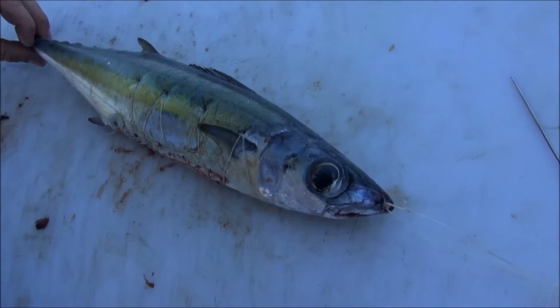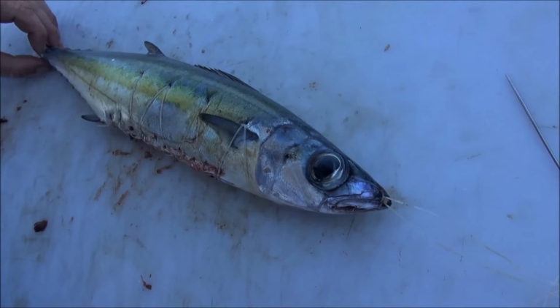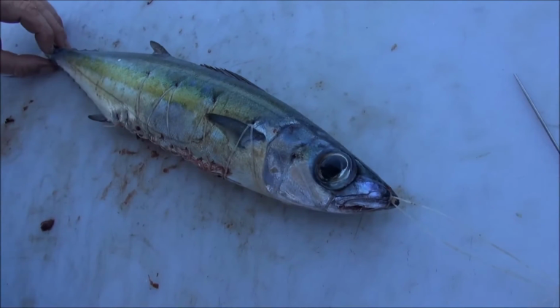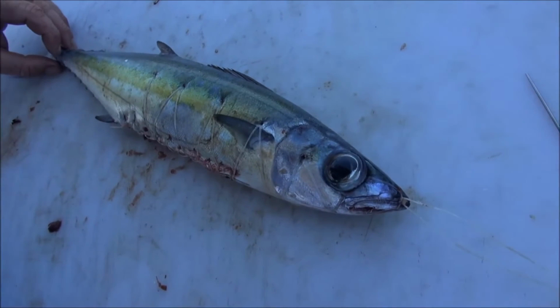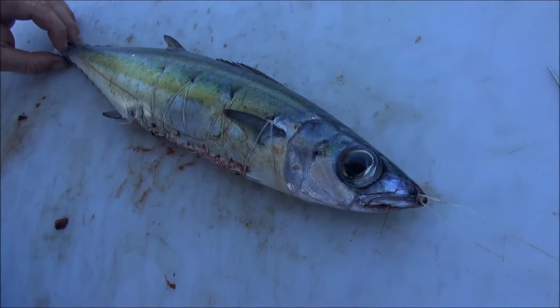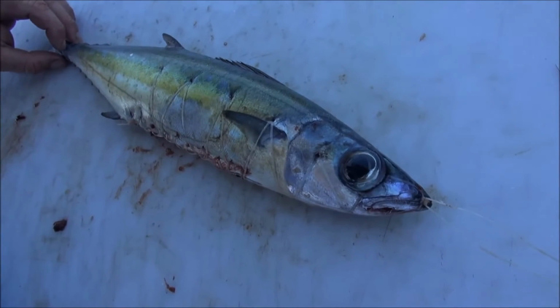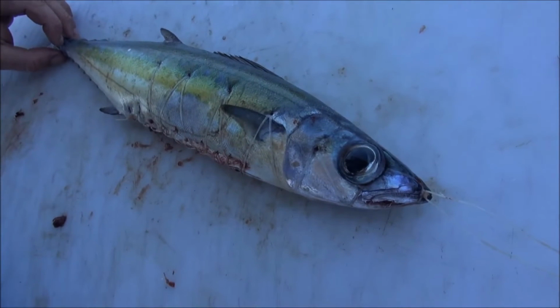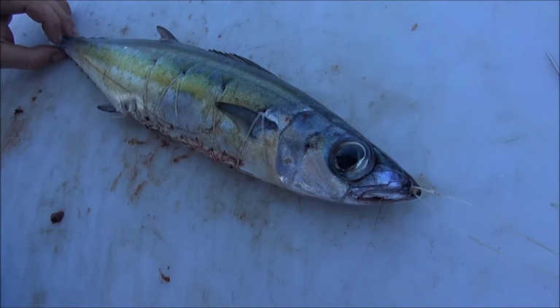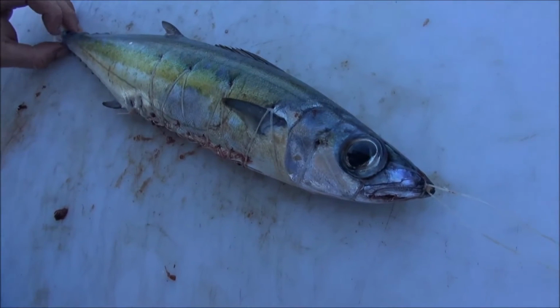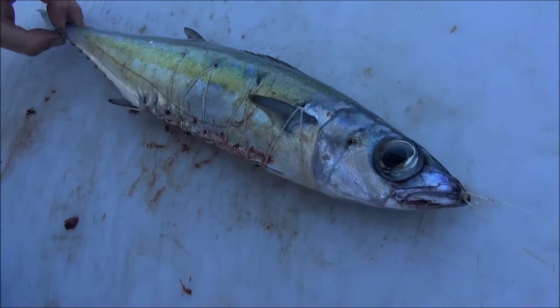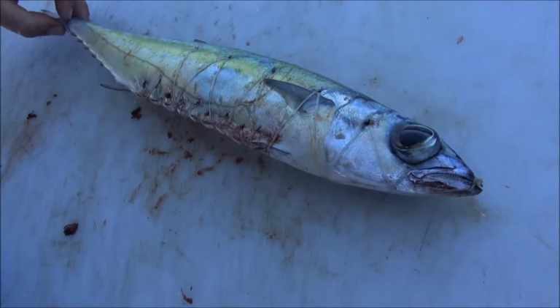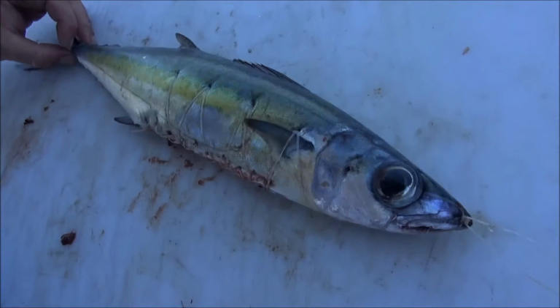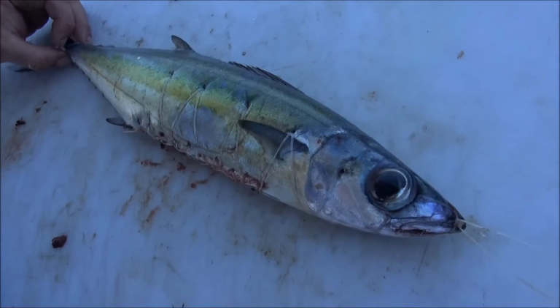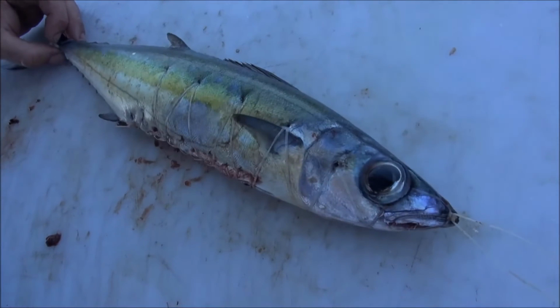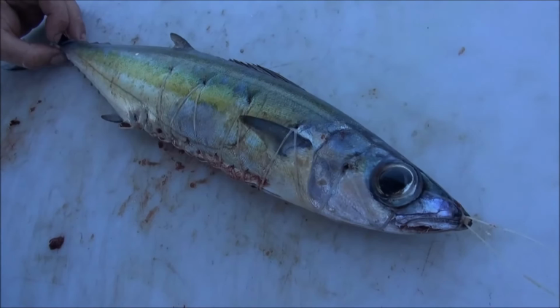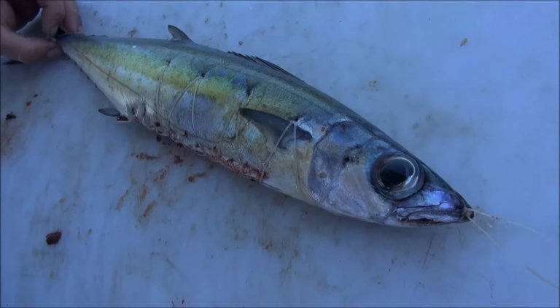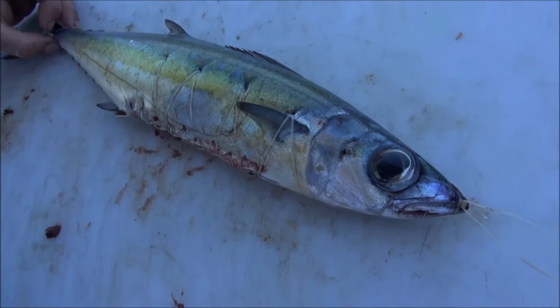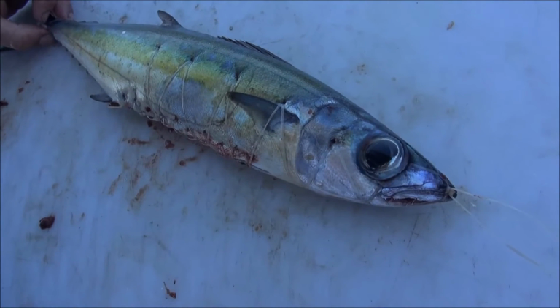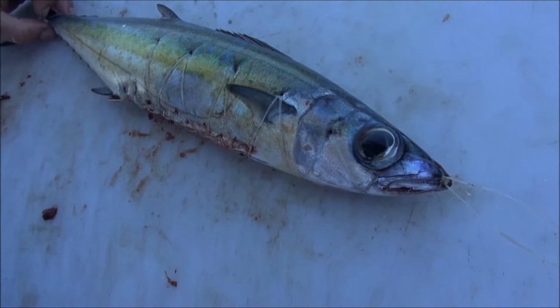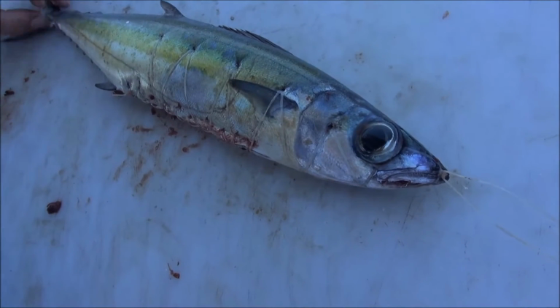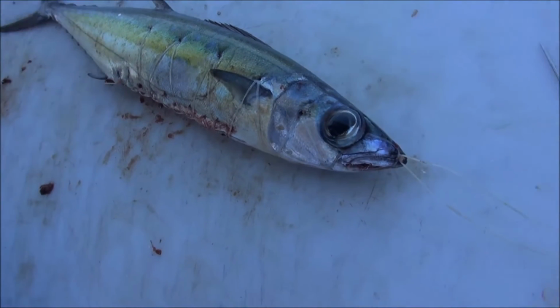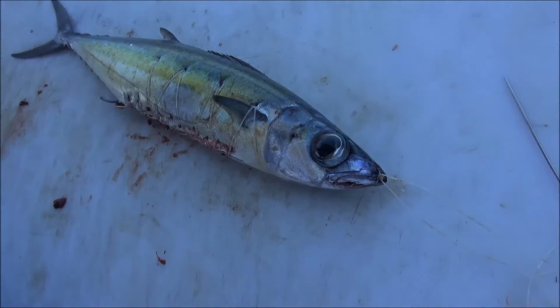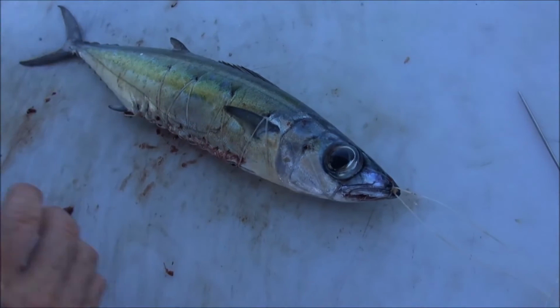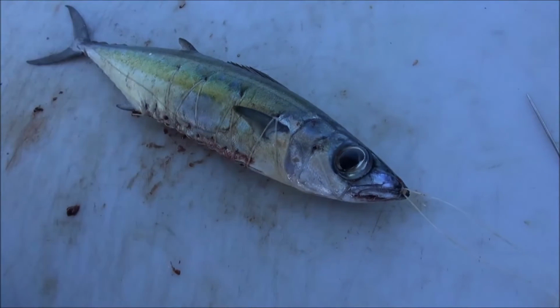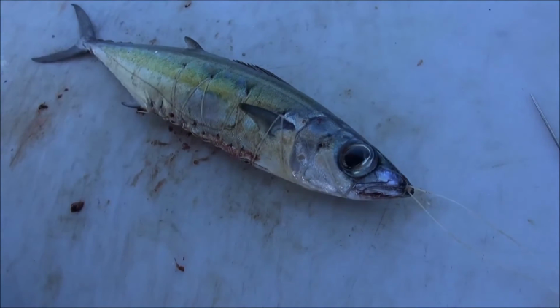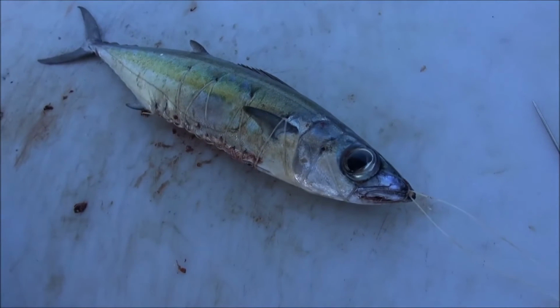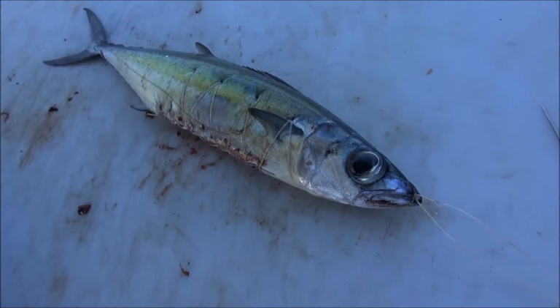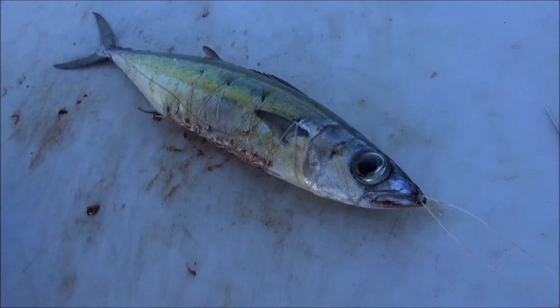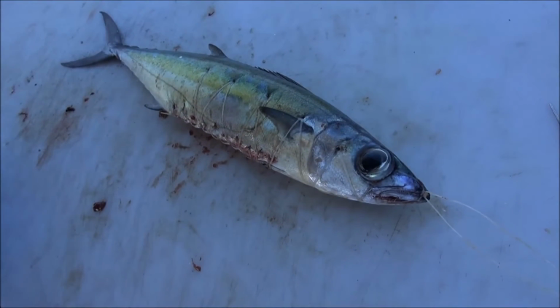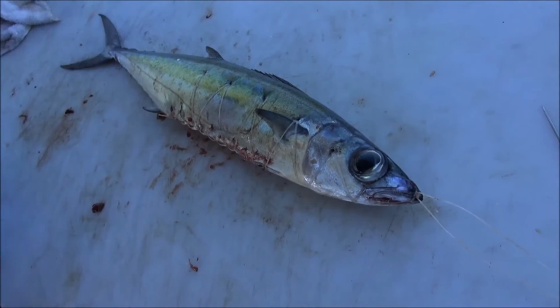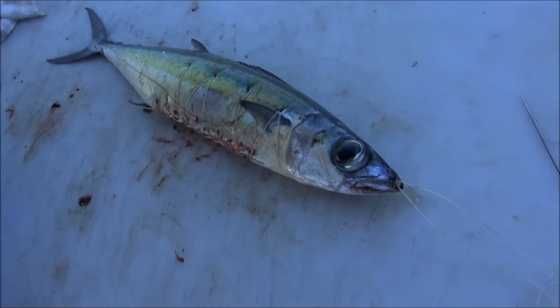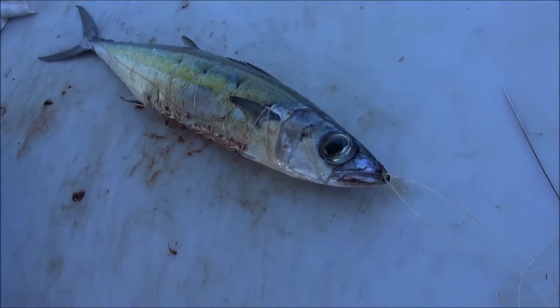Do you have a circle hook? We can do circle hooks, I've only got J's at the moment, so we'll run J hooks. That's a nice size too. That looks bloody beautiful.